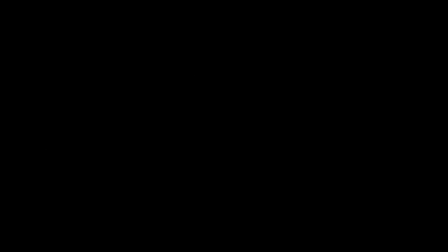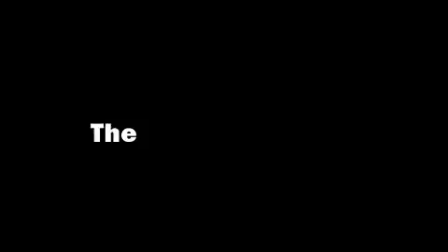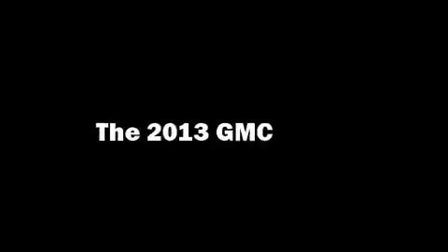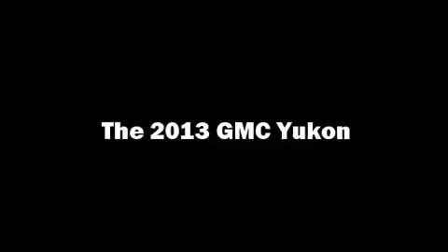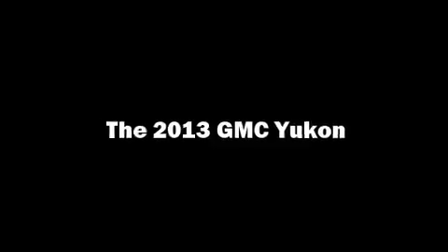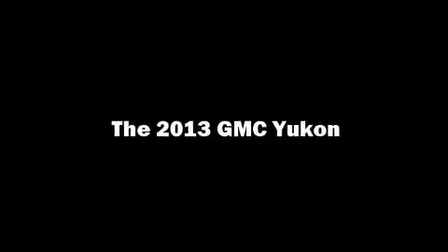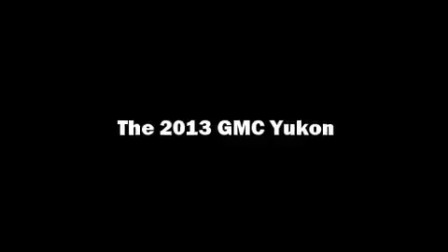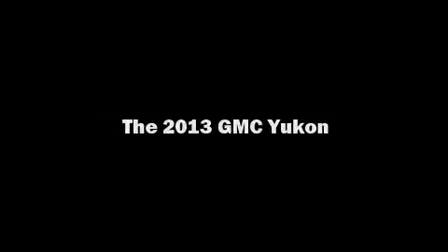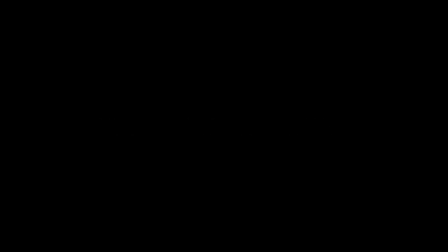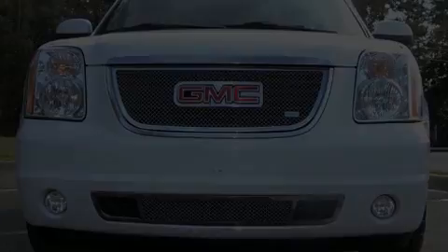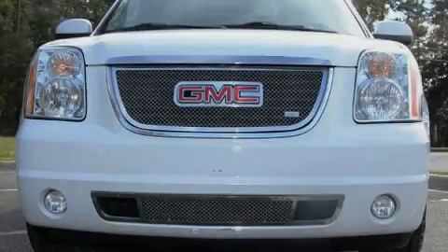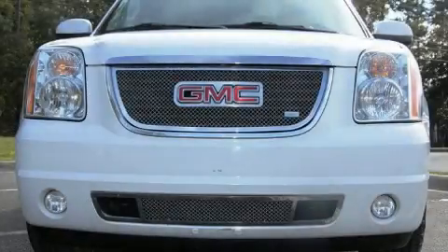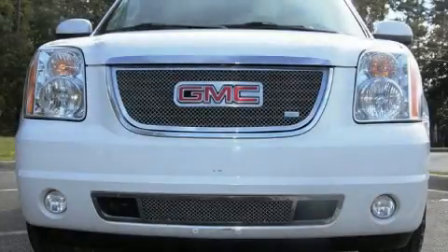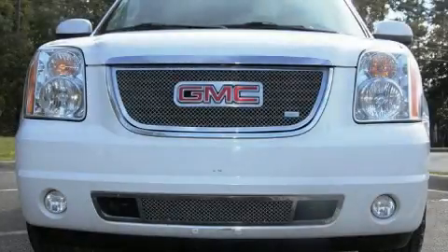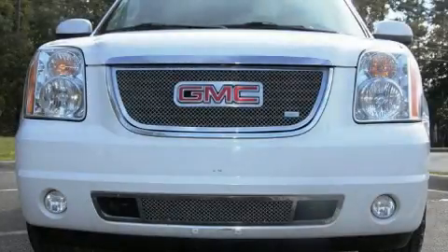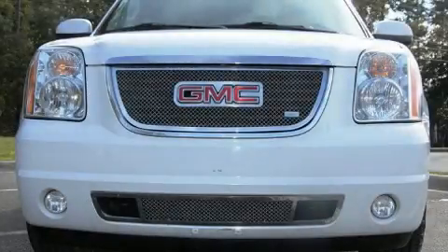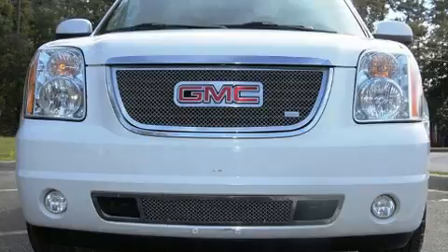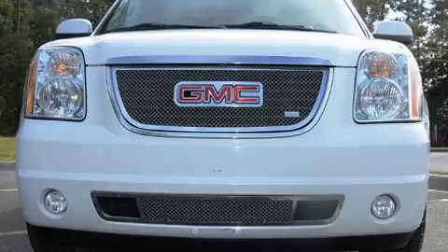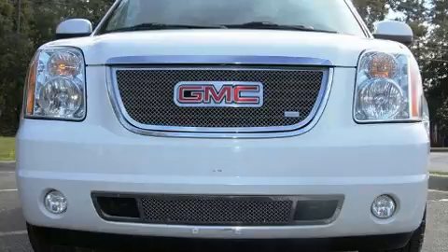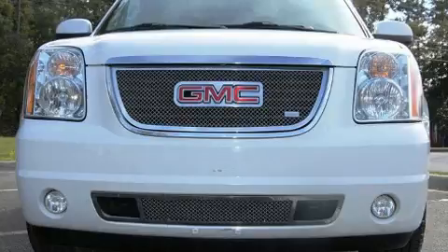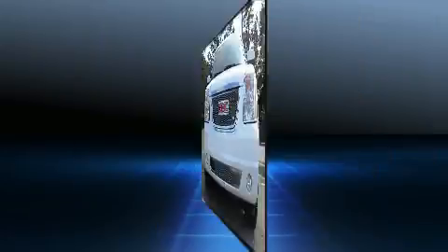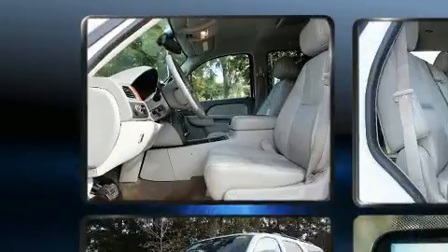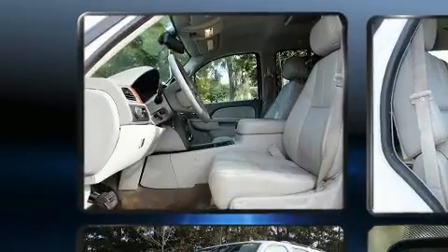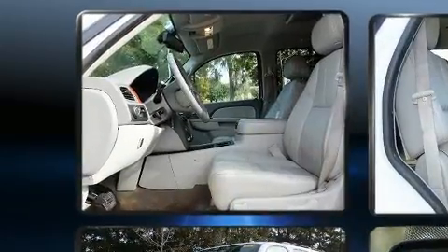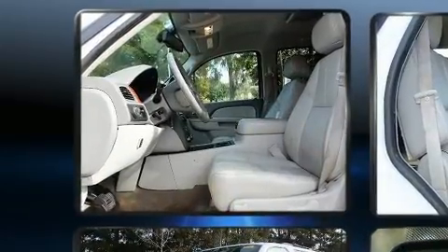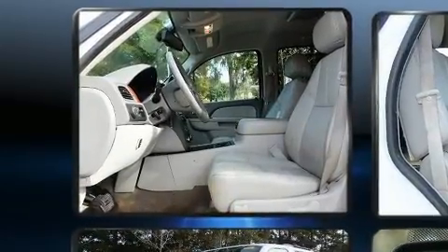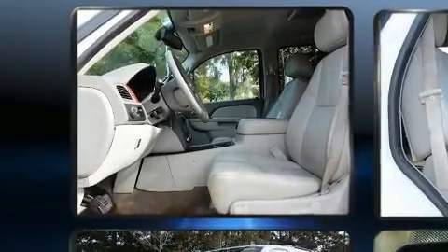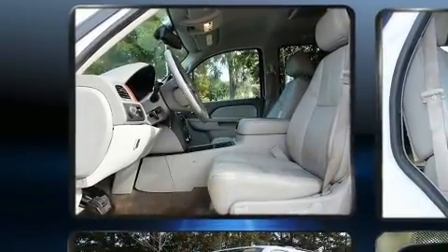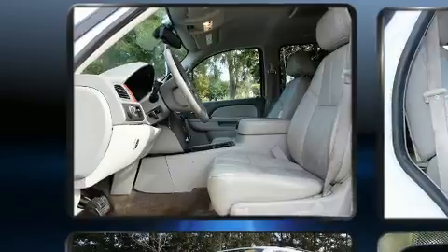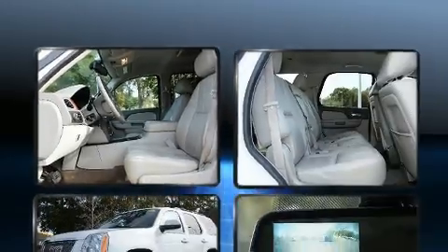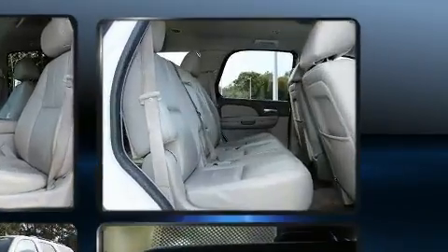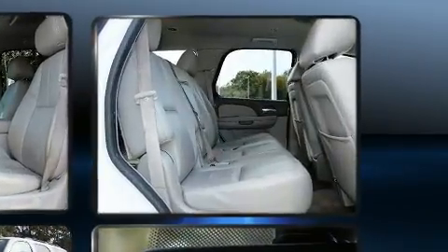Outstanding design defines the 2013 GMC Yukon. Under the hood, you'll find an eight-cylinder engine with more than 300 horsepower, providing a smooth and predictable driving experience.